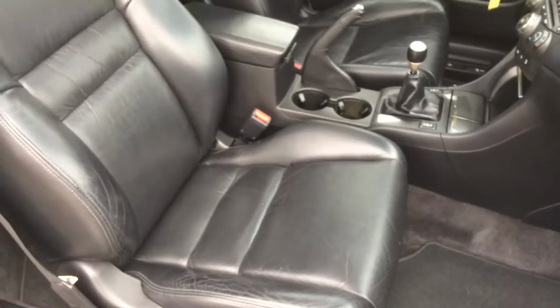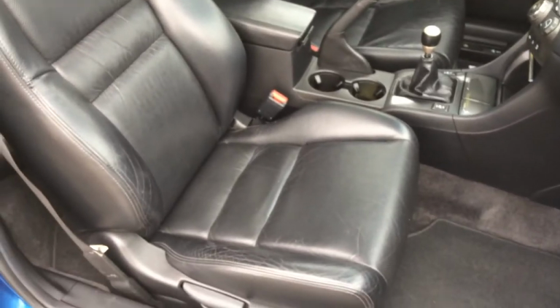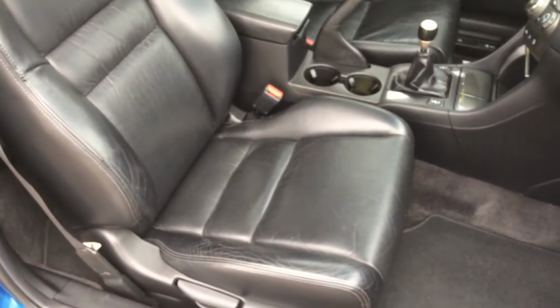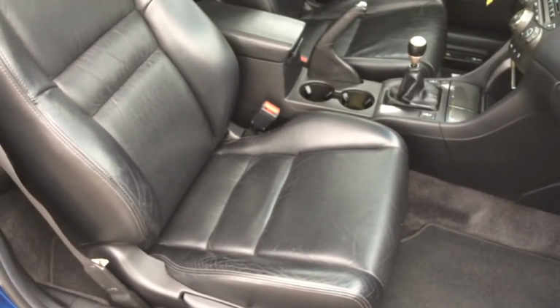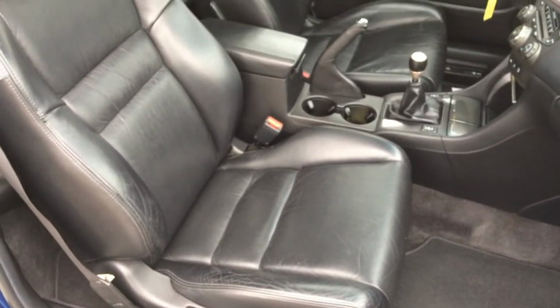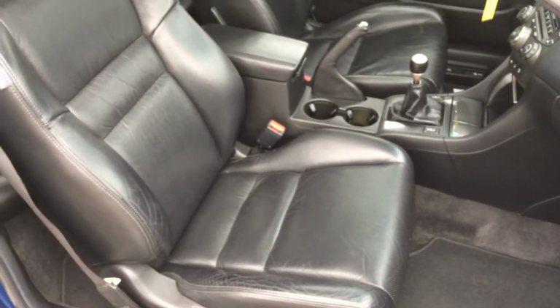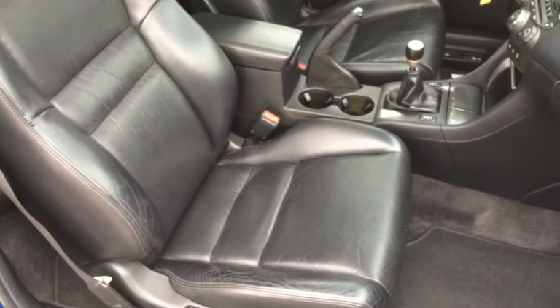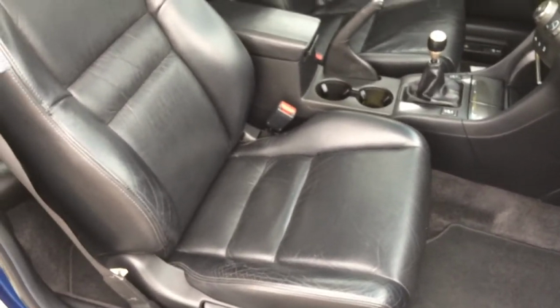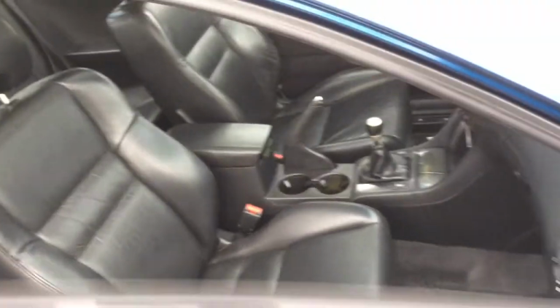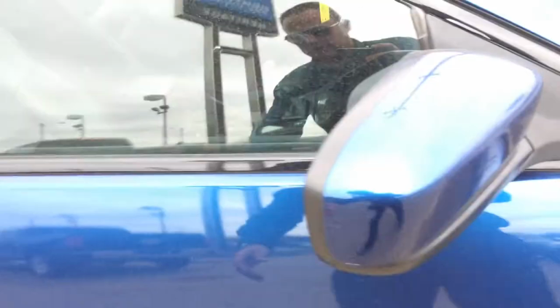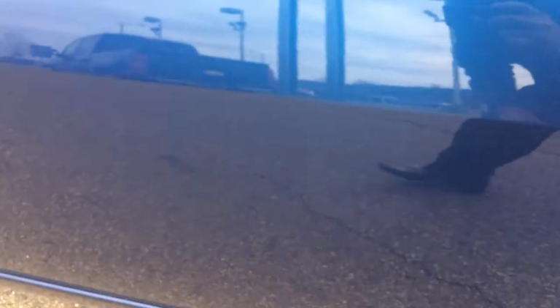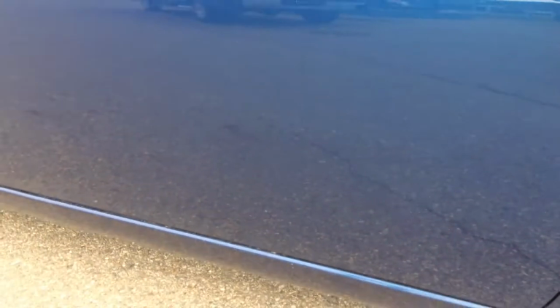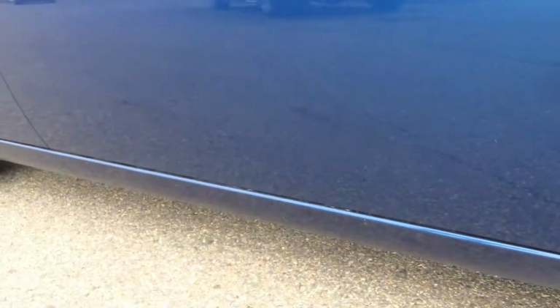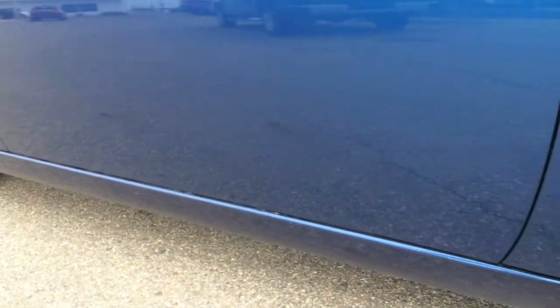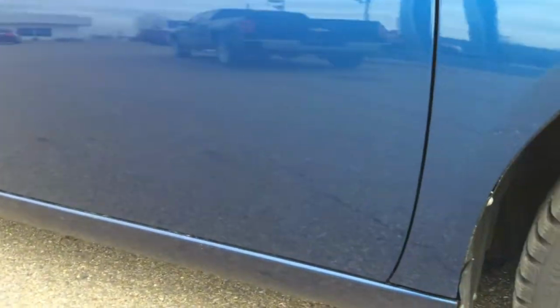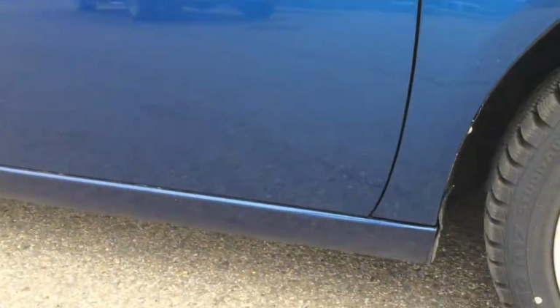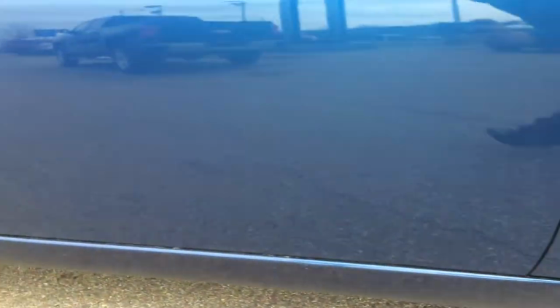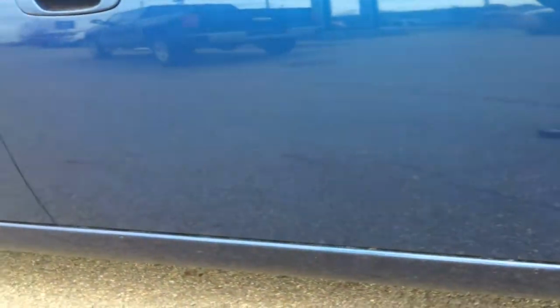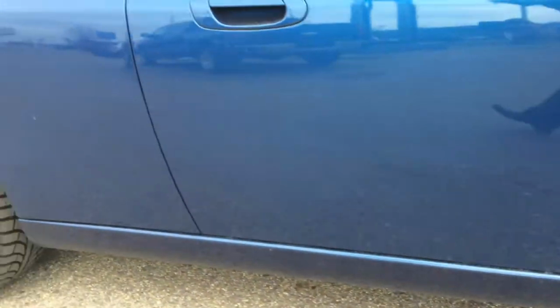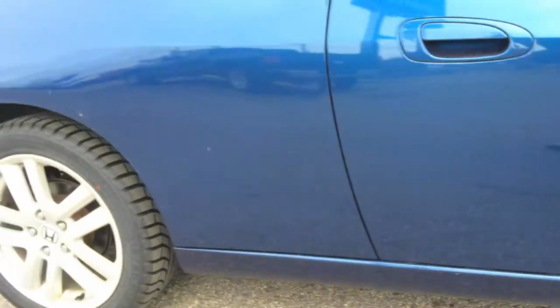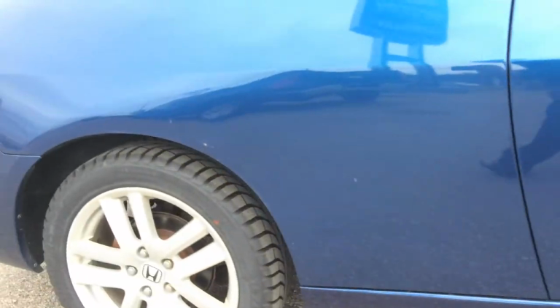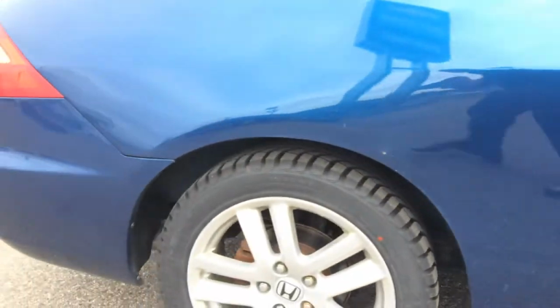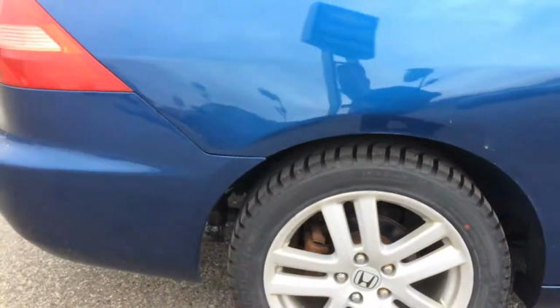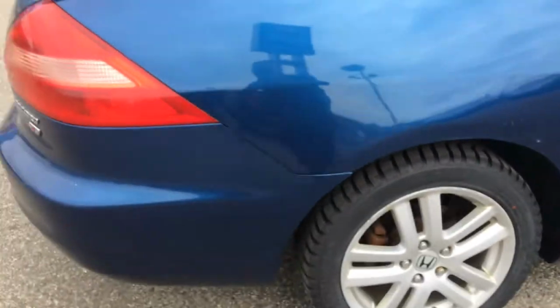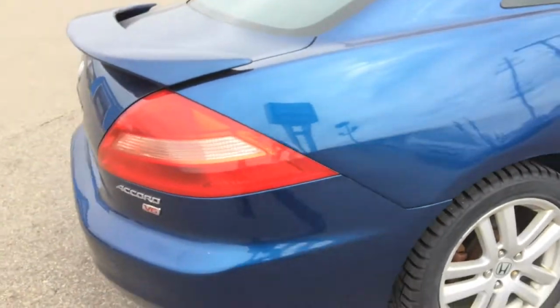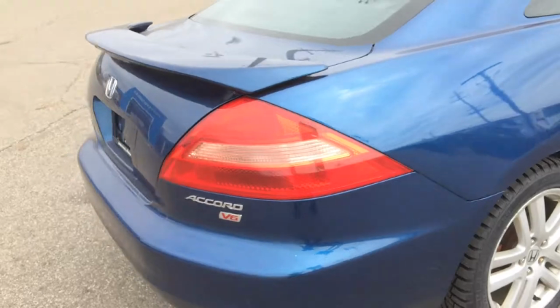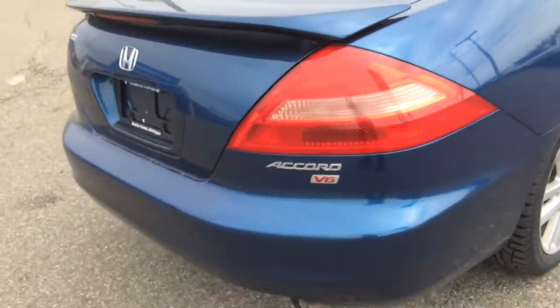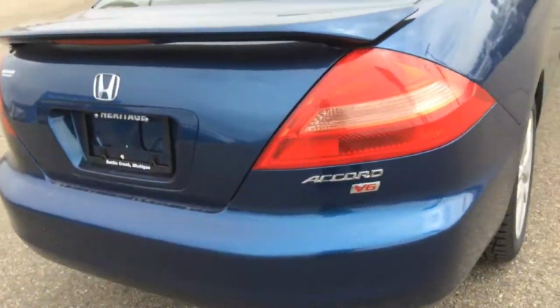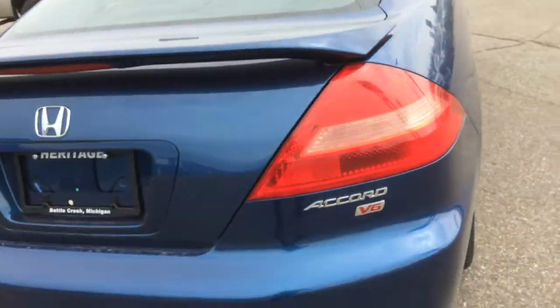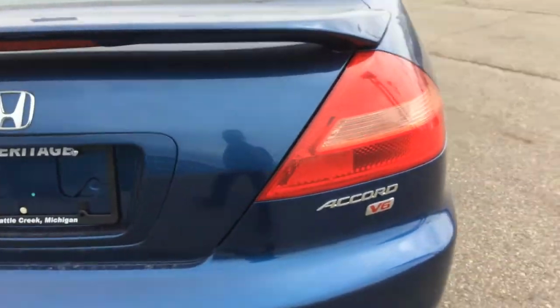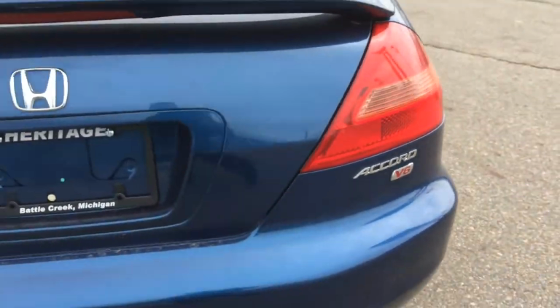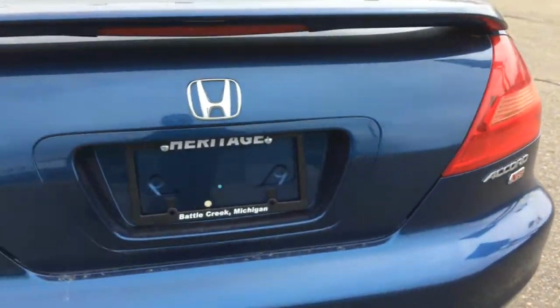It's in great shape, especially for the price. I don't see any rust on it at all. V6 on the cord.